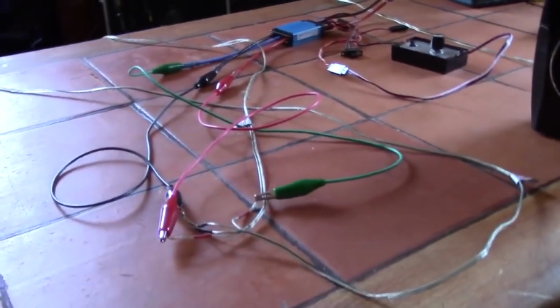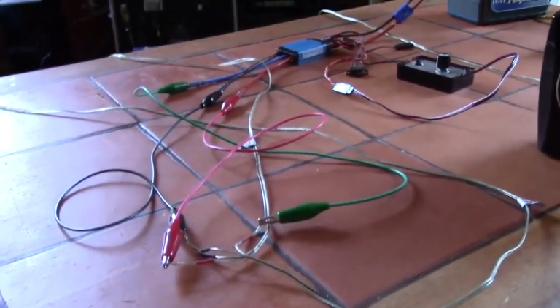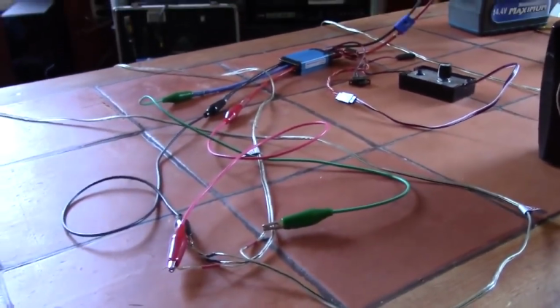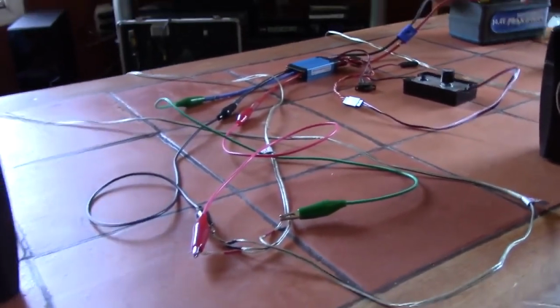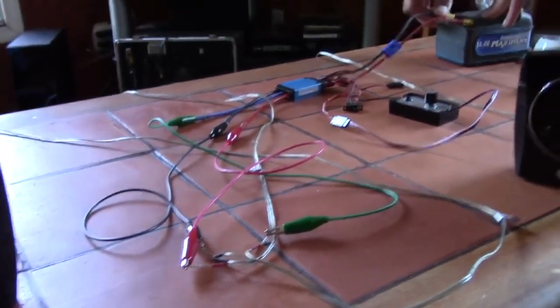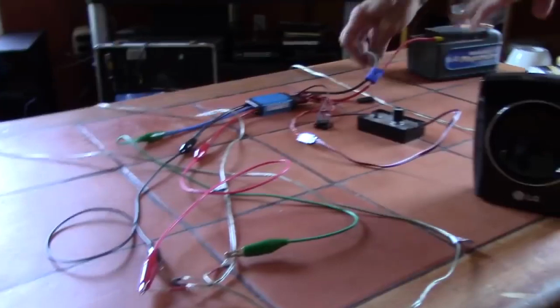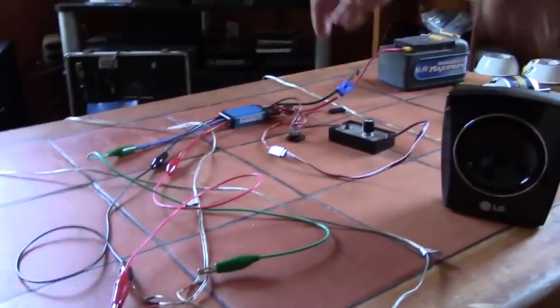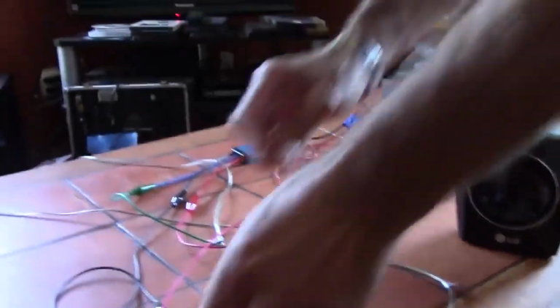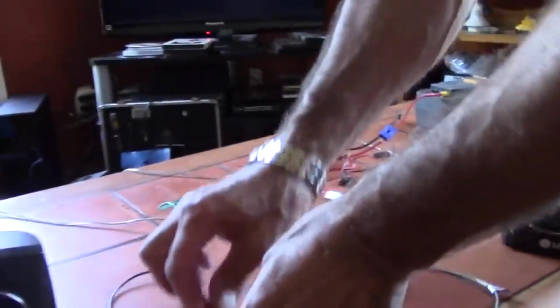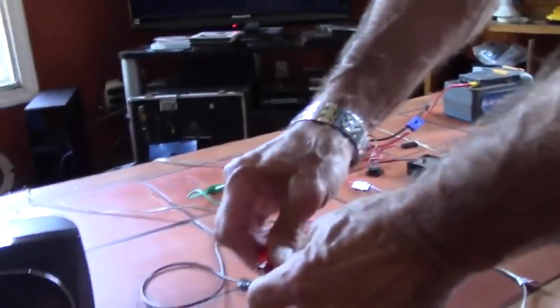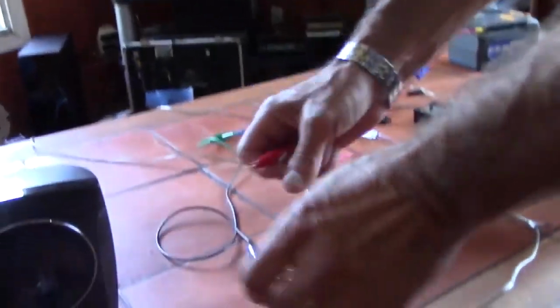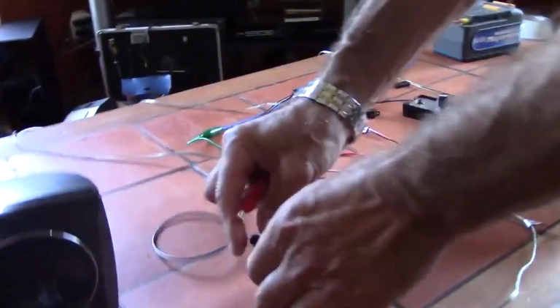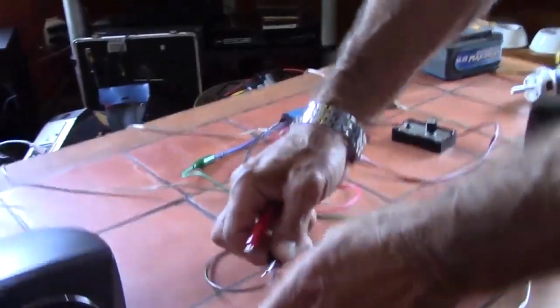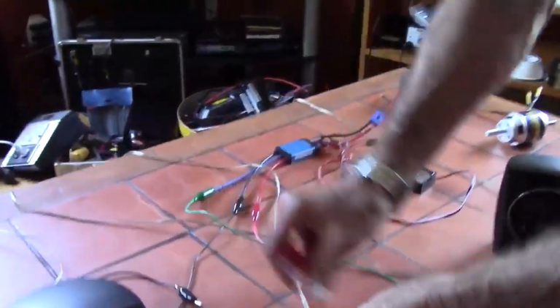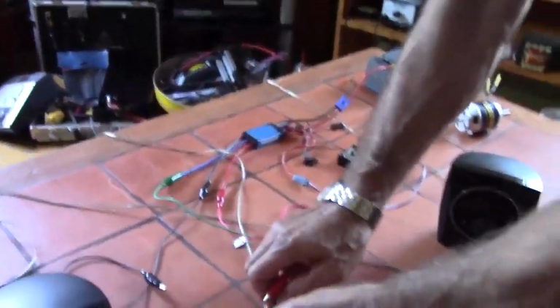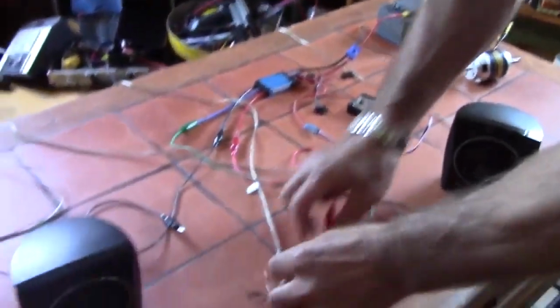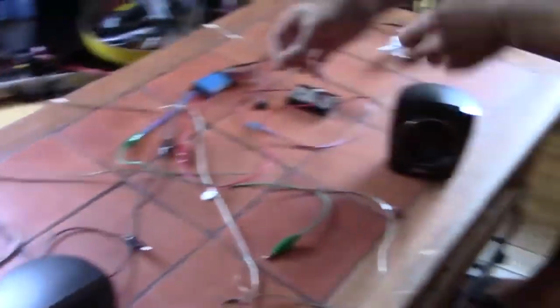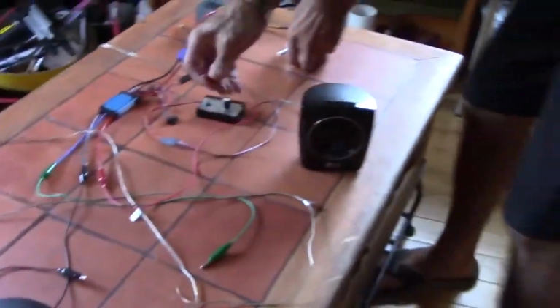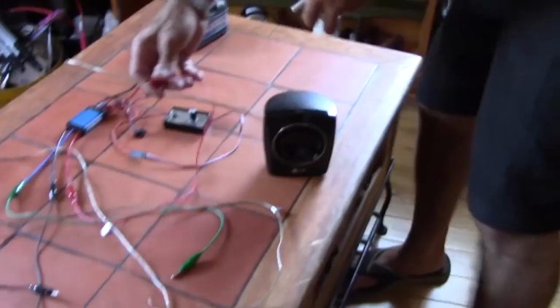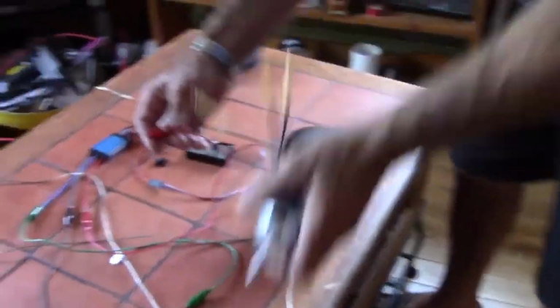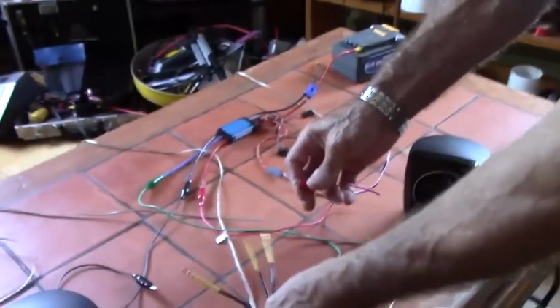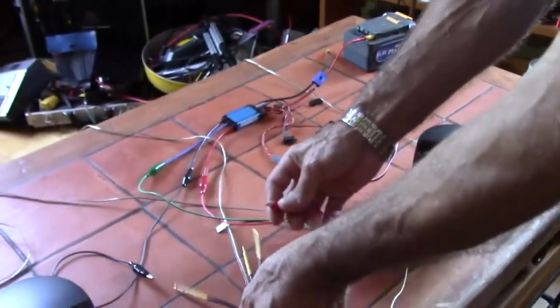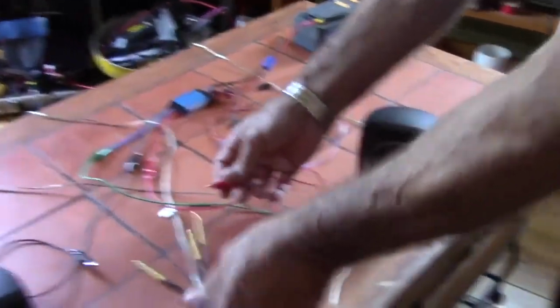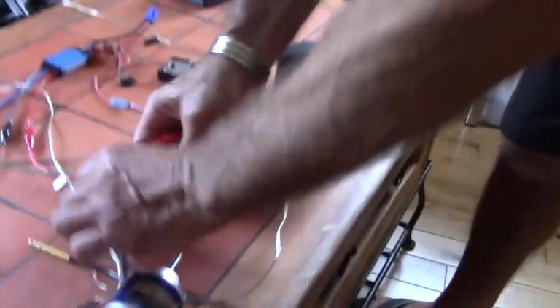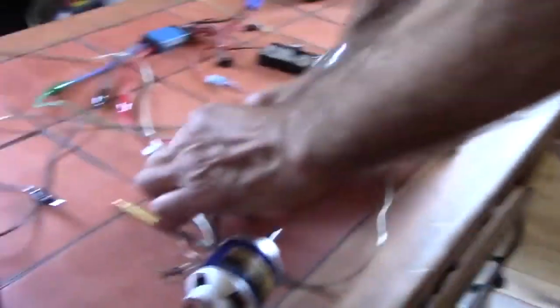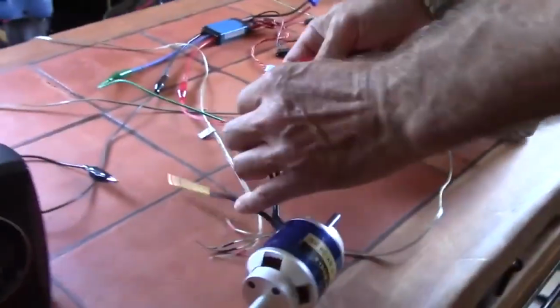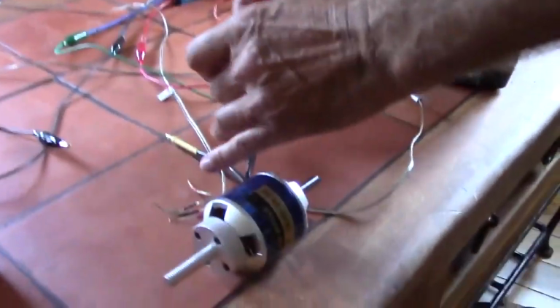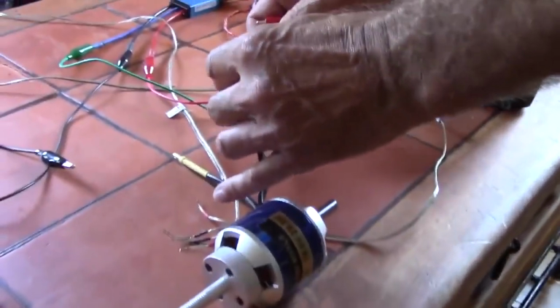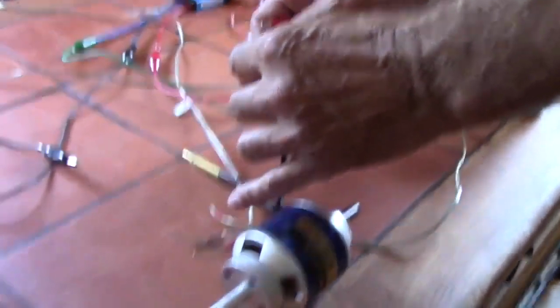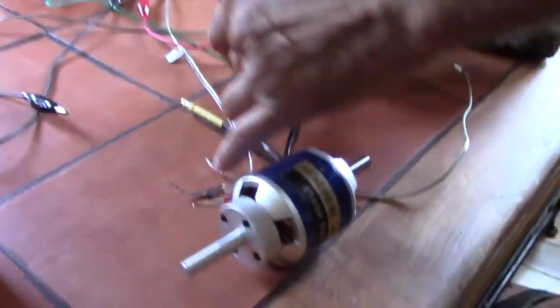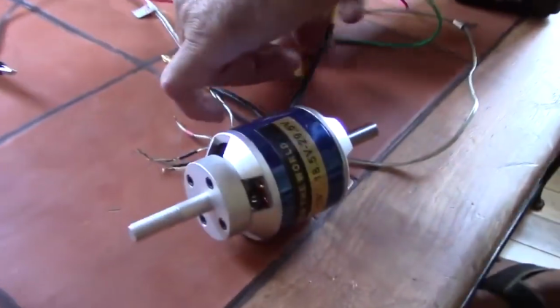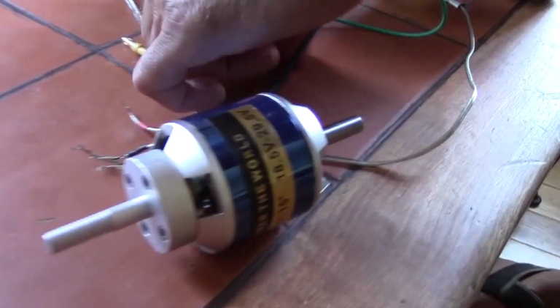Alright, now I'm gonna disconnect the speaker and I'm gonna connect it back to the motor, and I will make the motor sing again and I will make it run — so we know we're not playing games with people.